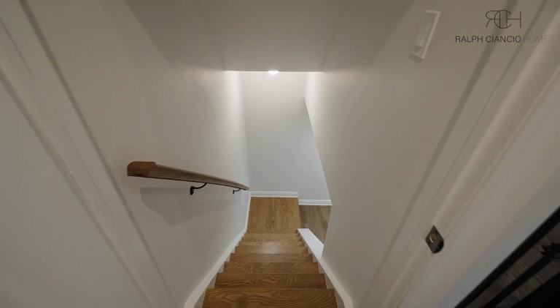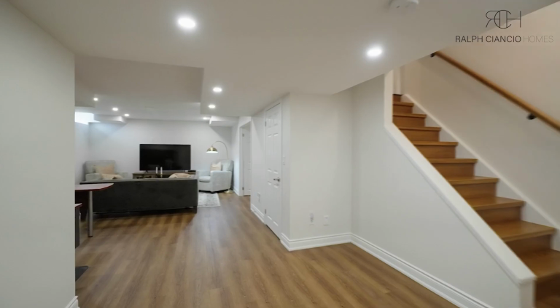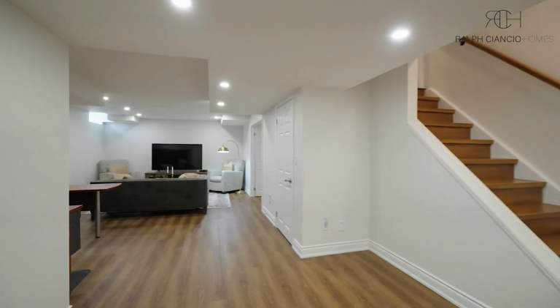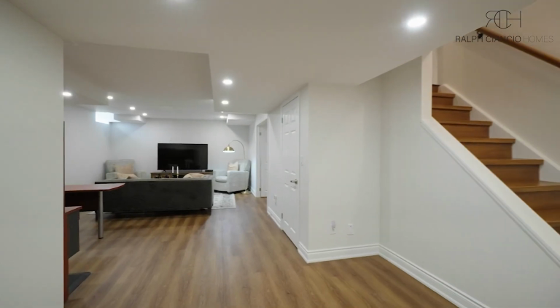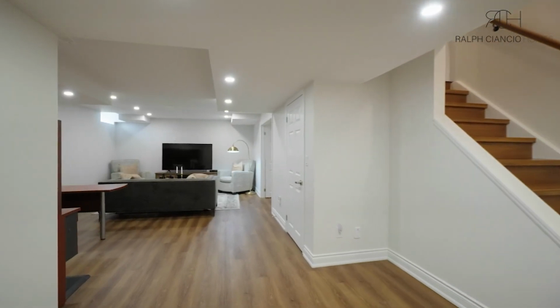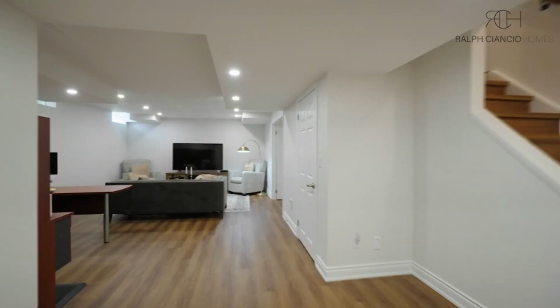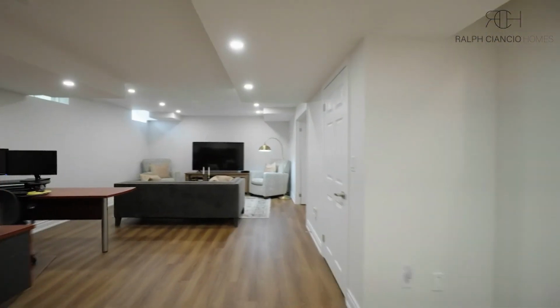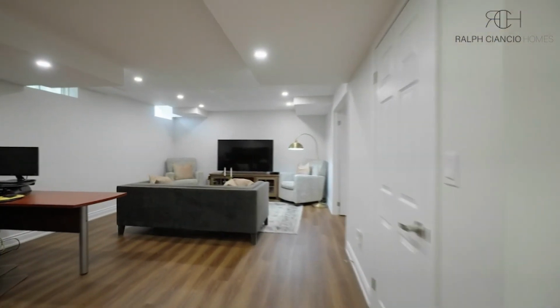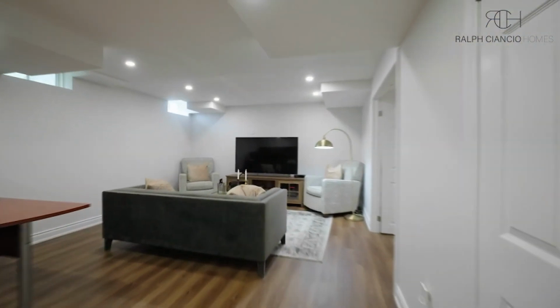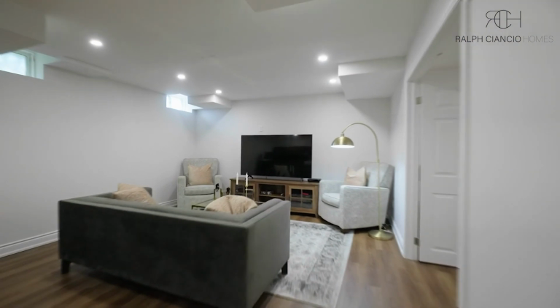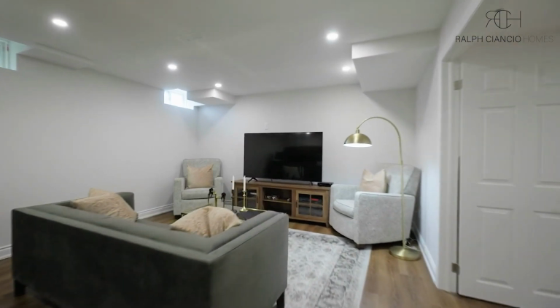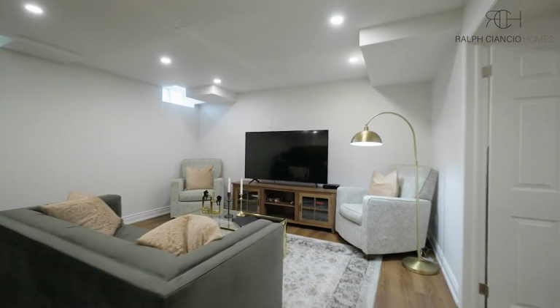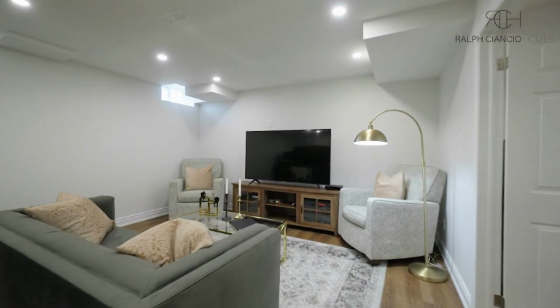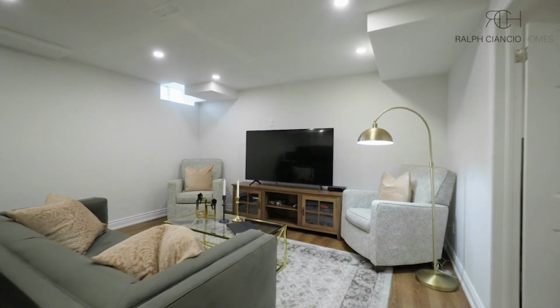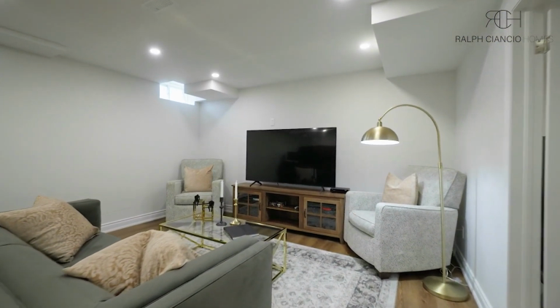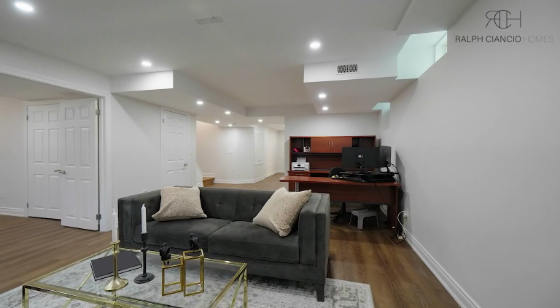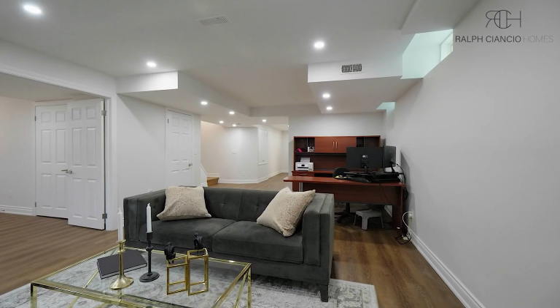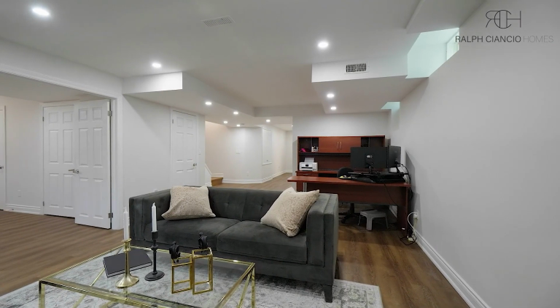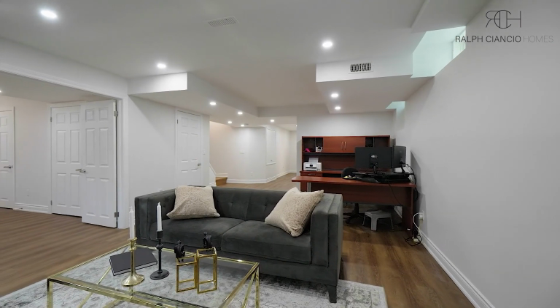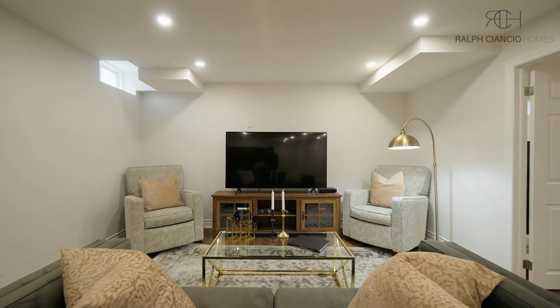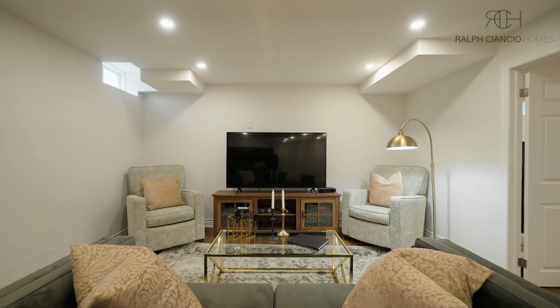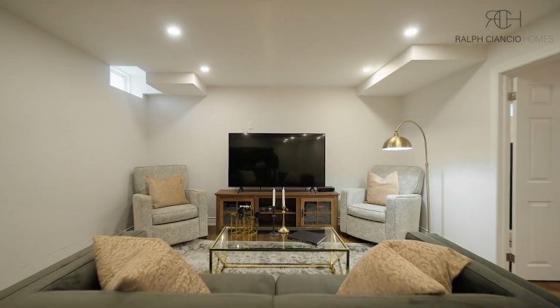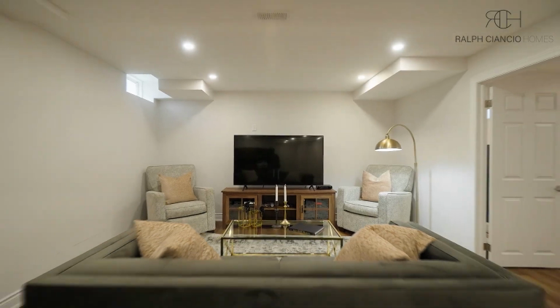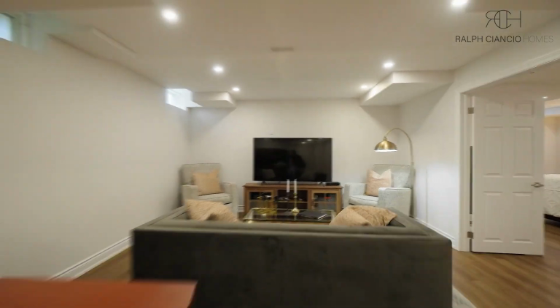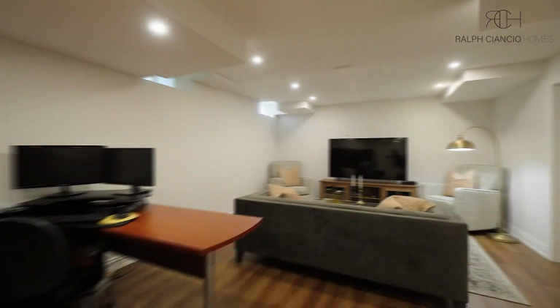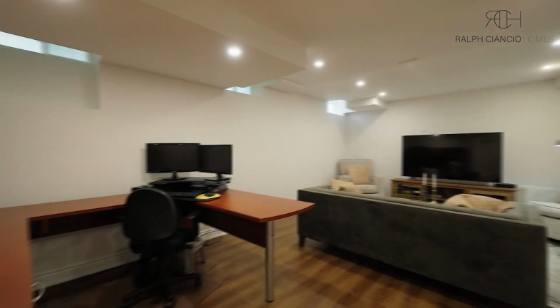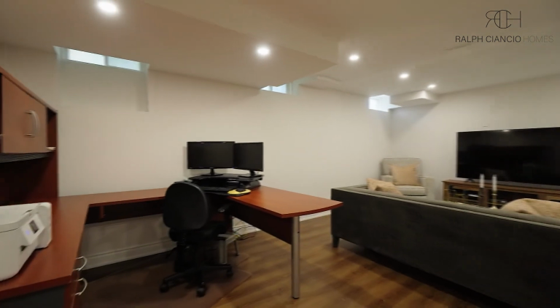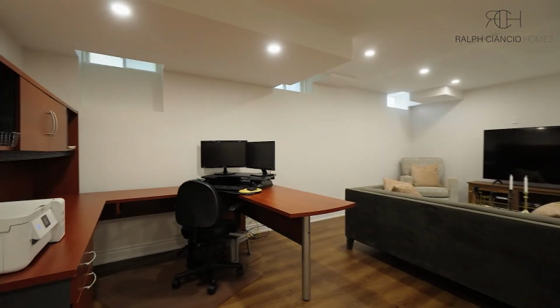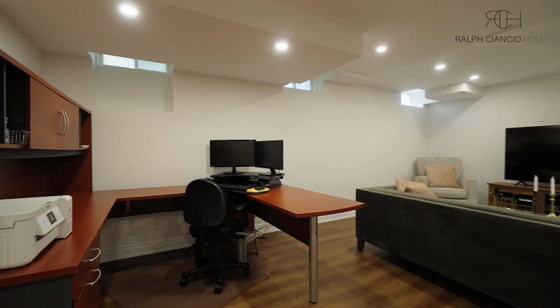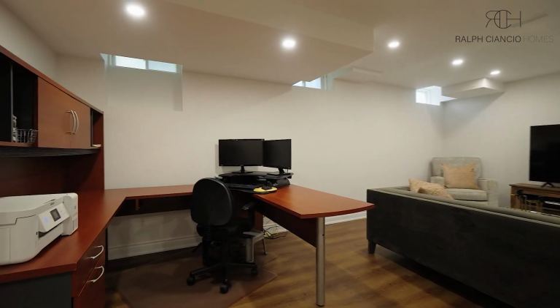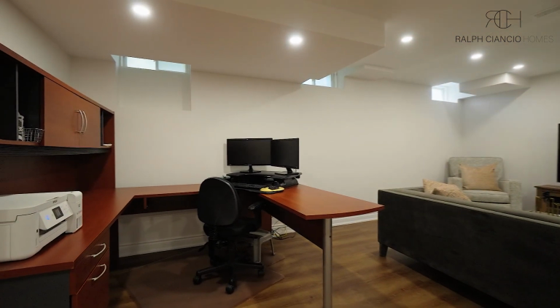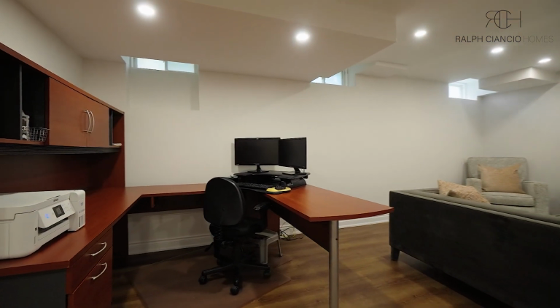The basement is fully finished and includes a fifth bedroom and an additional bathroom, providing flexibility for your family's needs. It's an ideal space for a home office, gym, or recreational area.